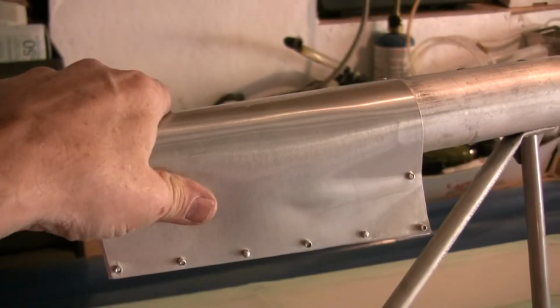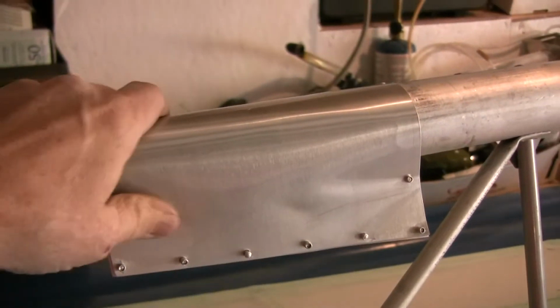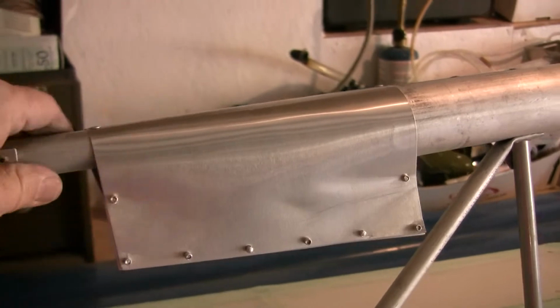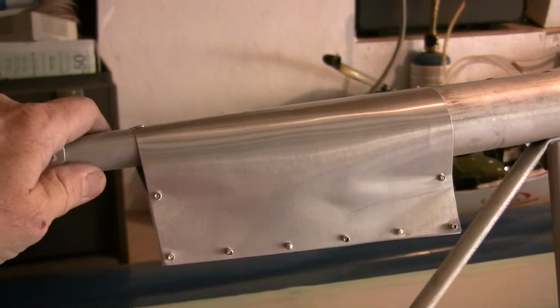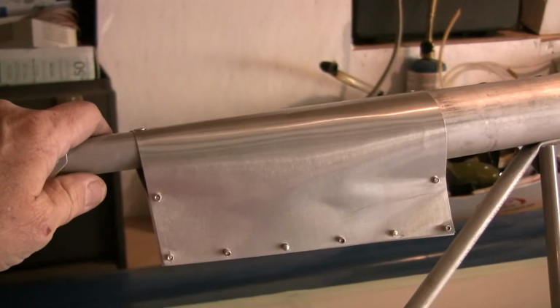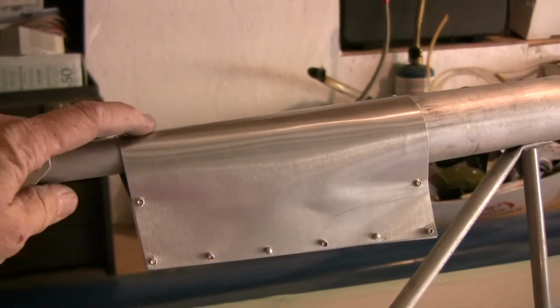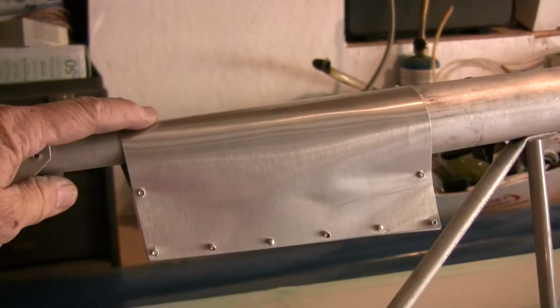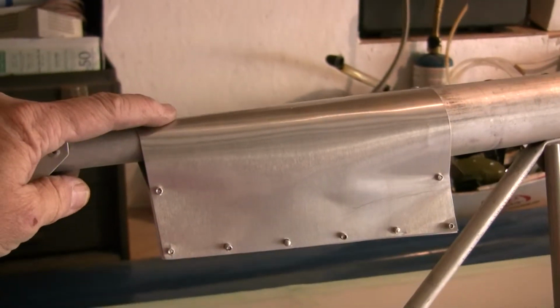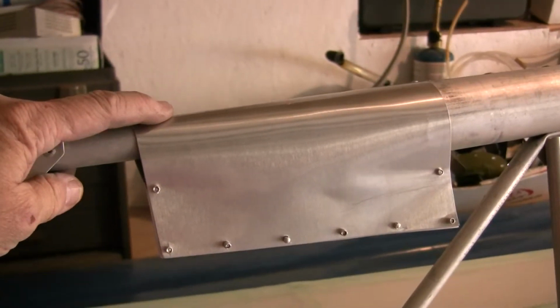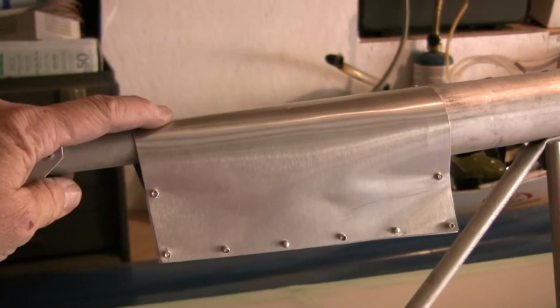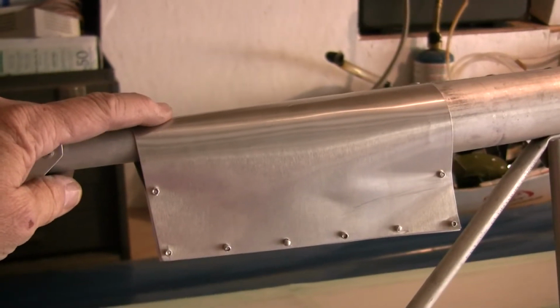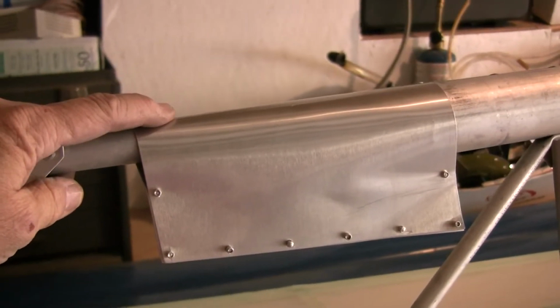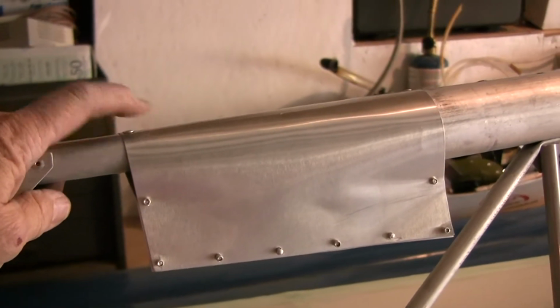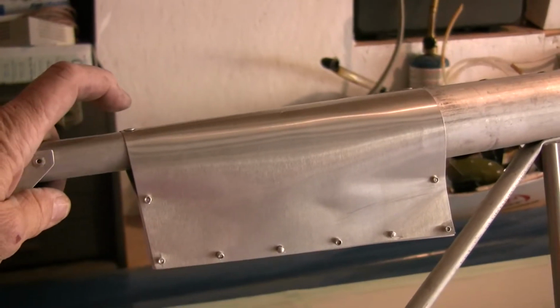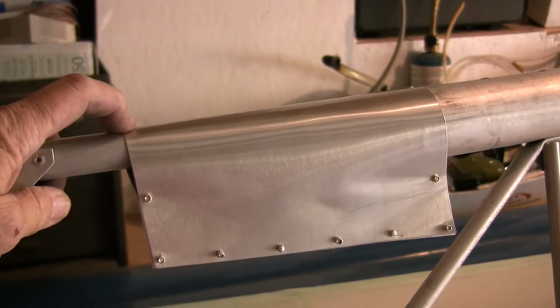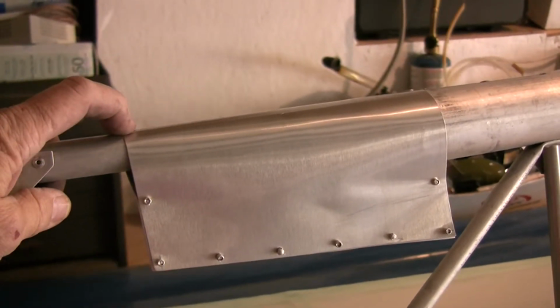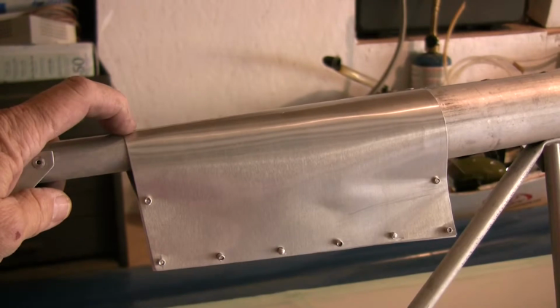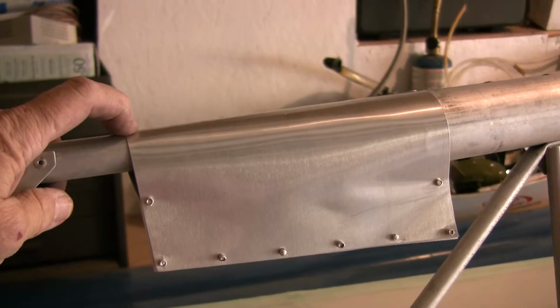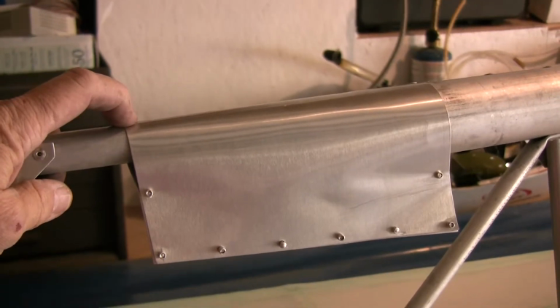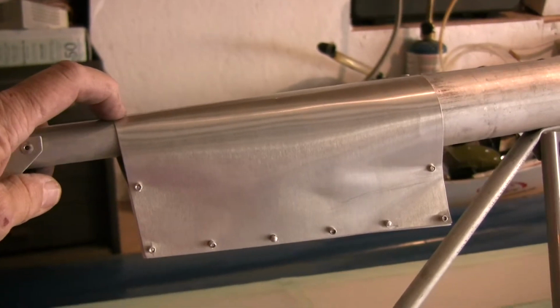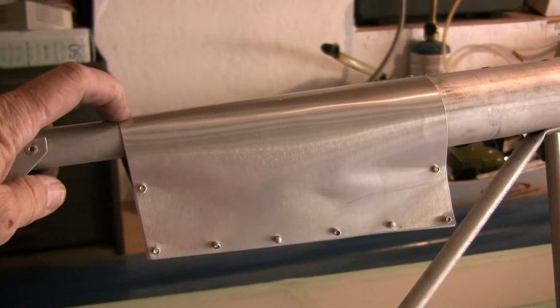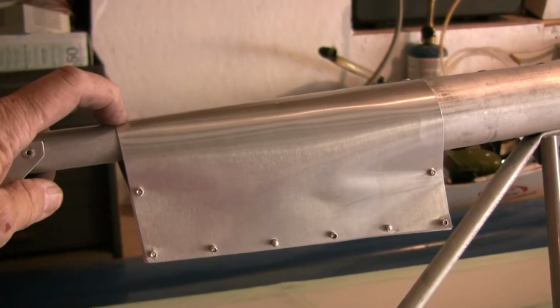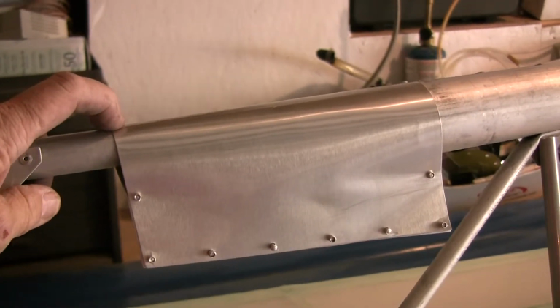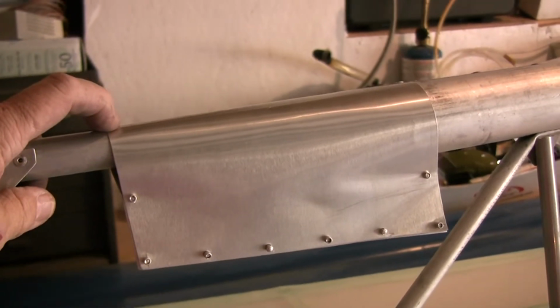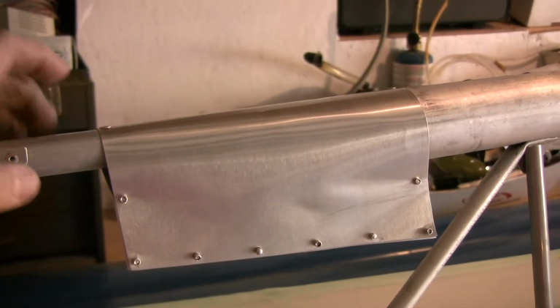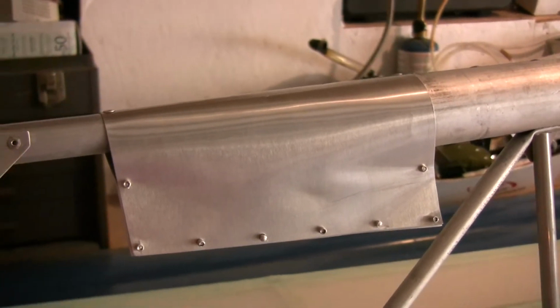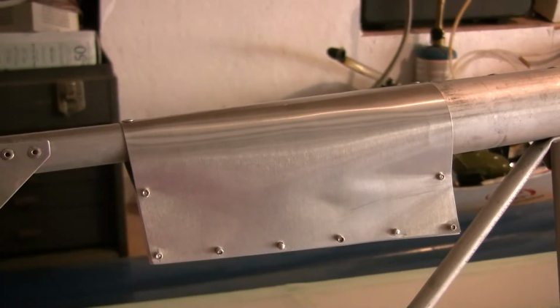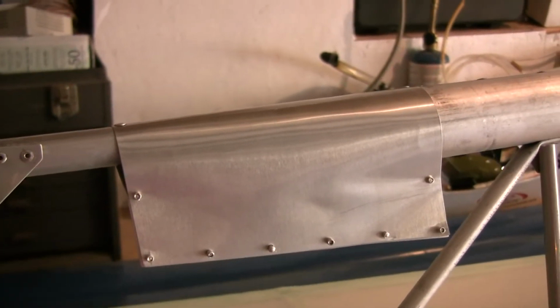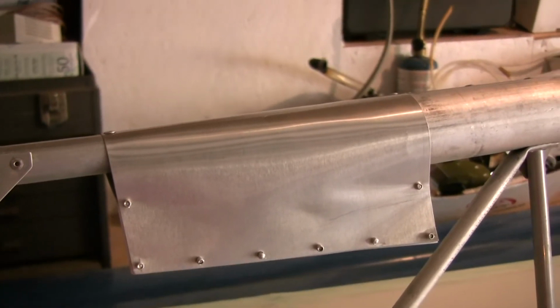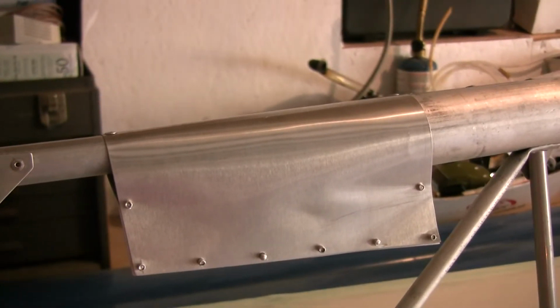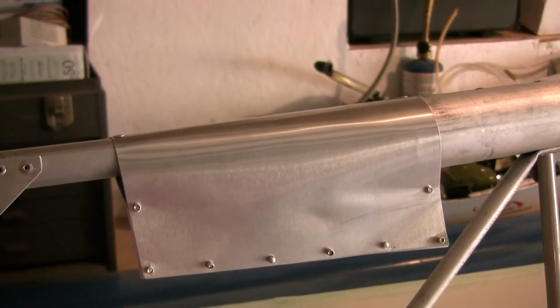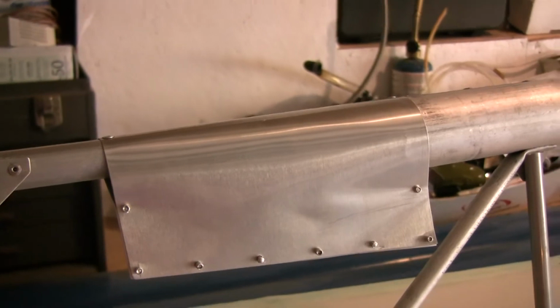This is where those gusset plates go. There are four of them — one on the trailing edge like this one and one on the leading edge, and that's on both wings.